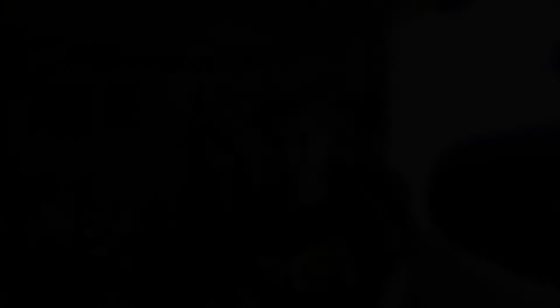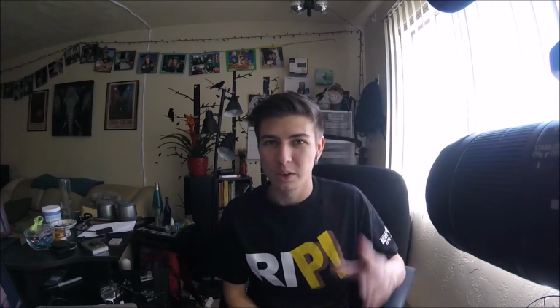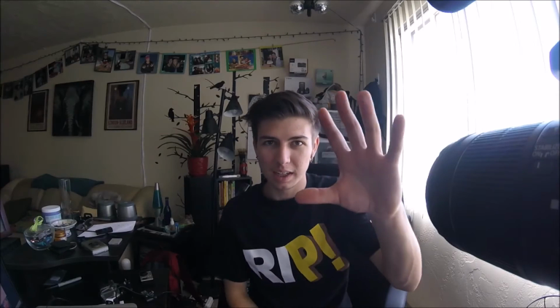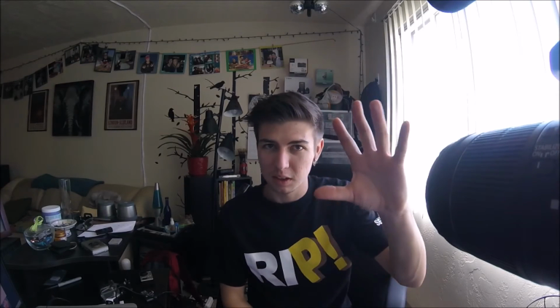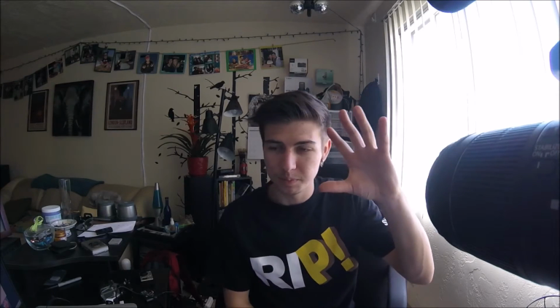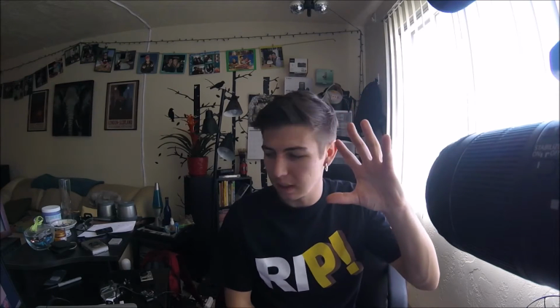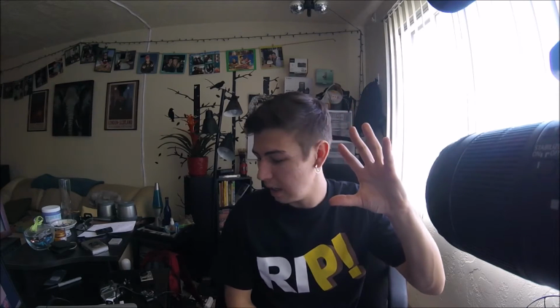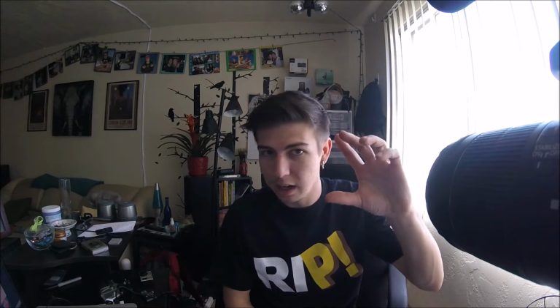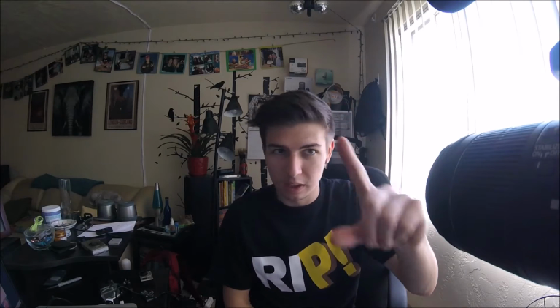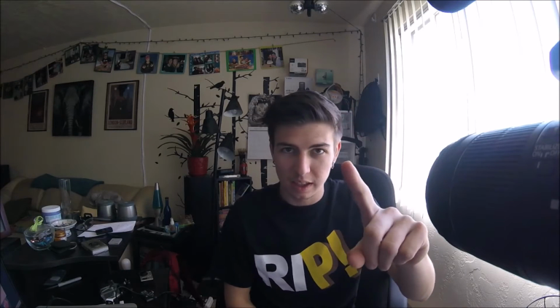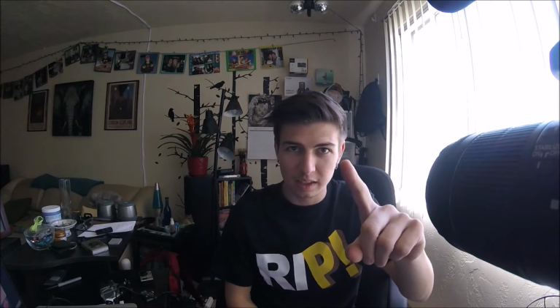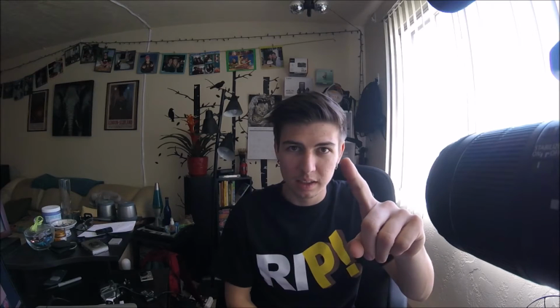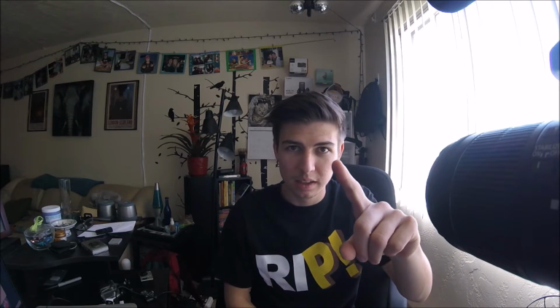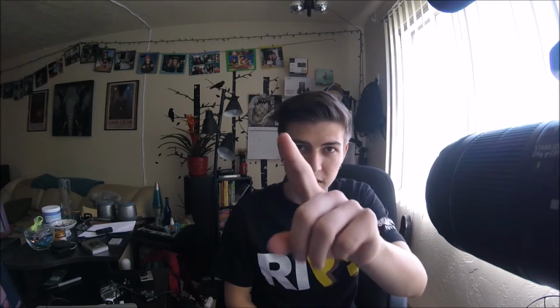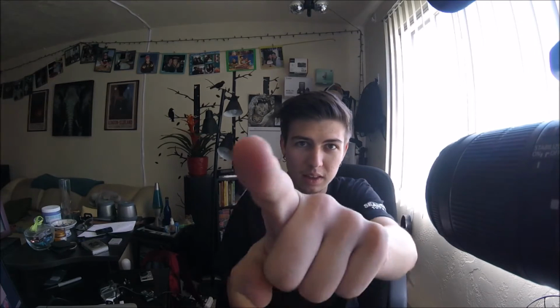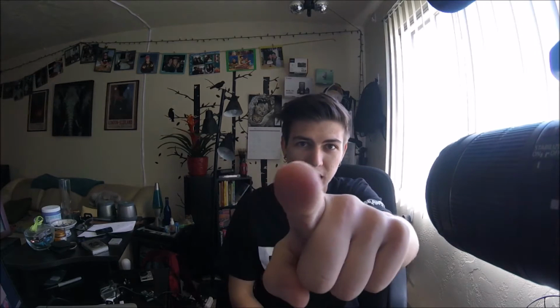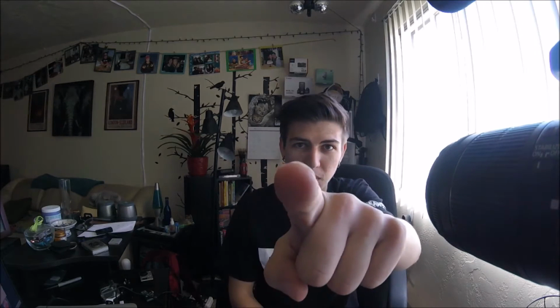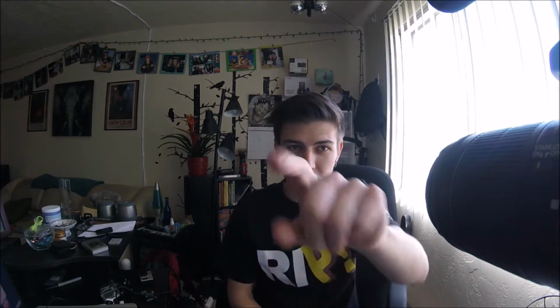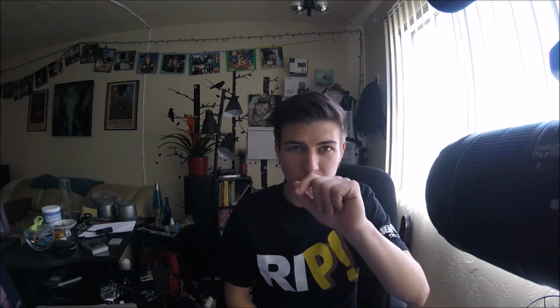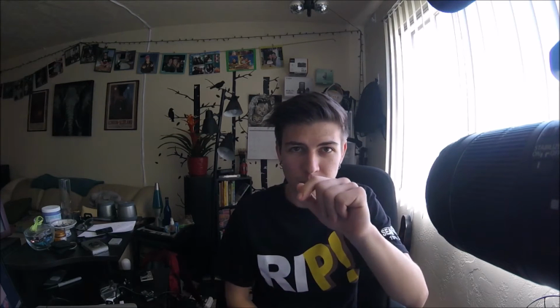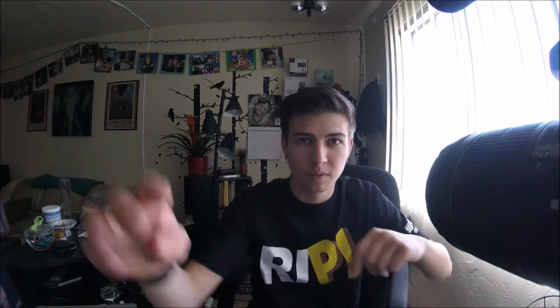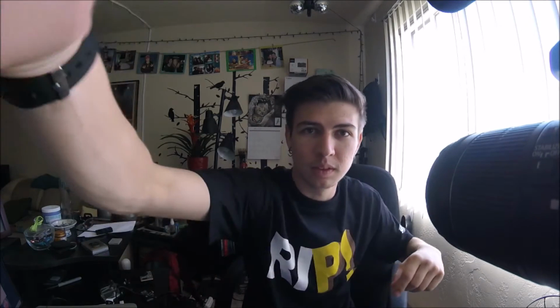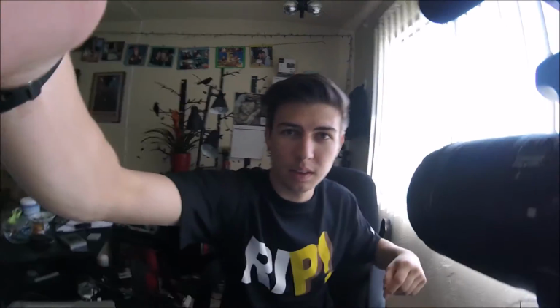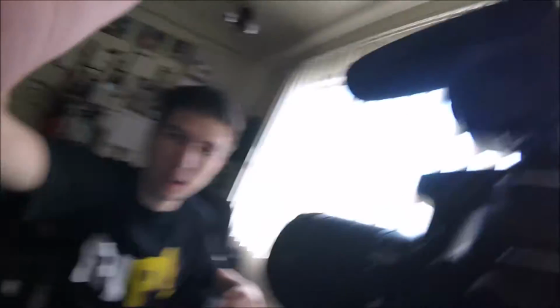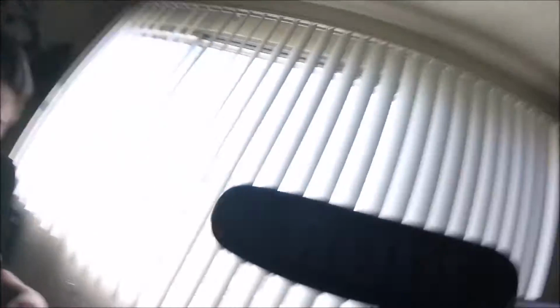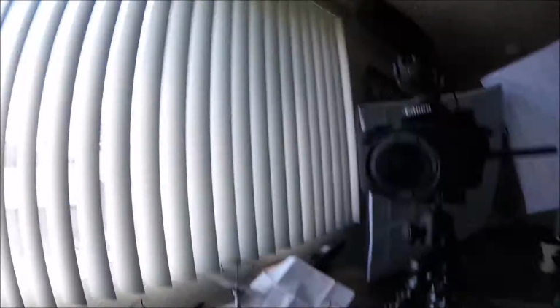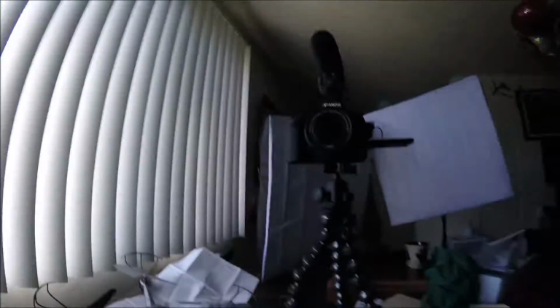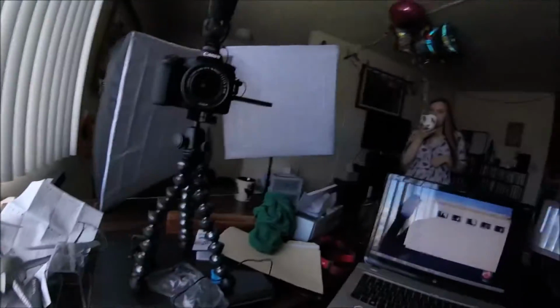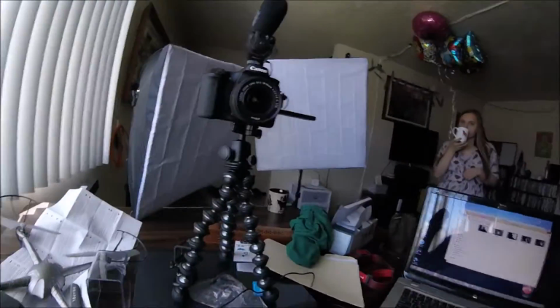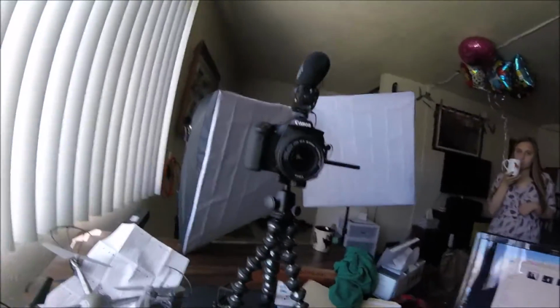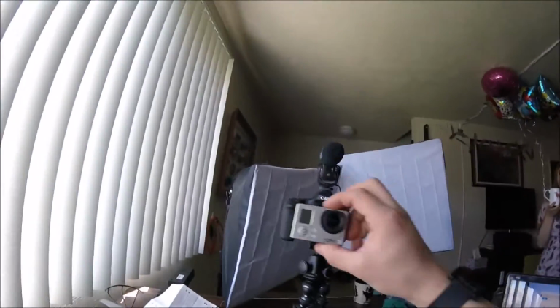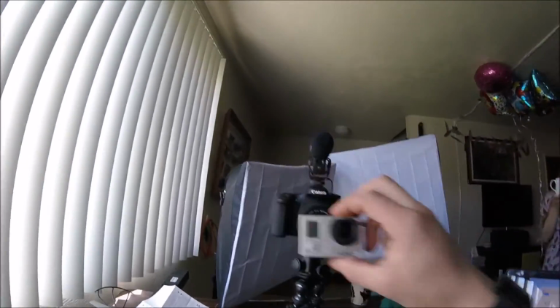I want to say that this camera right here is a lot better than this camera right here.